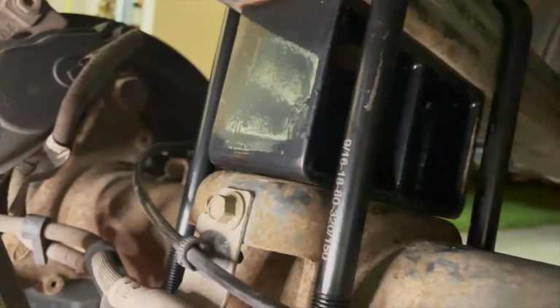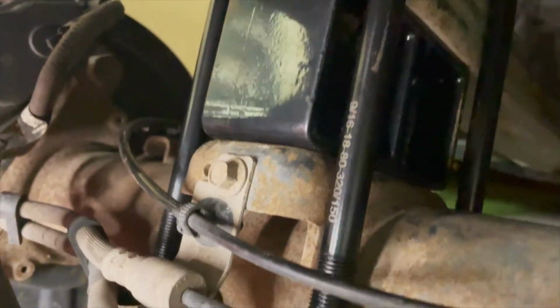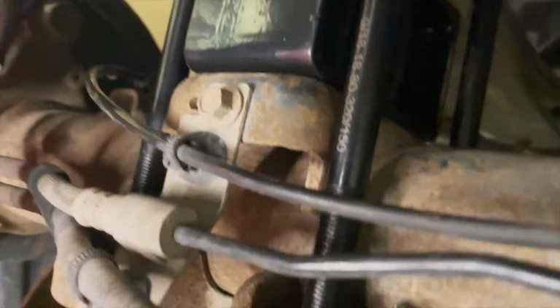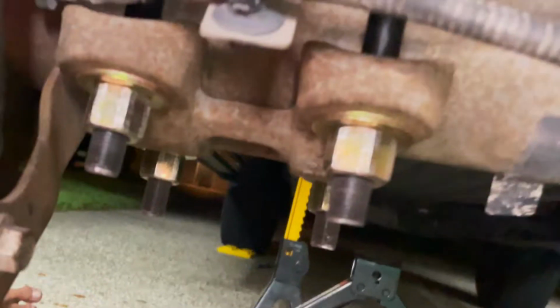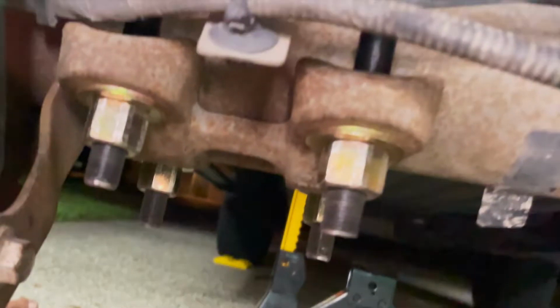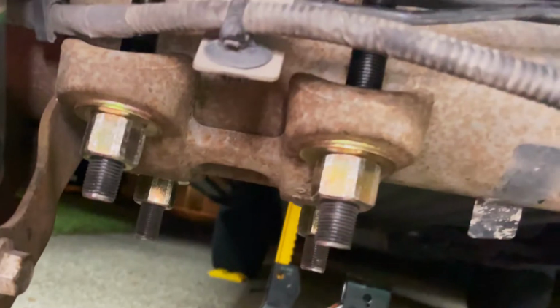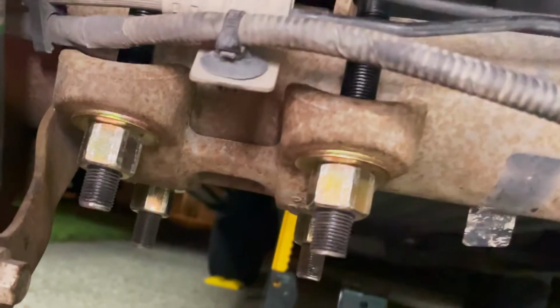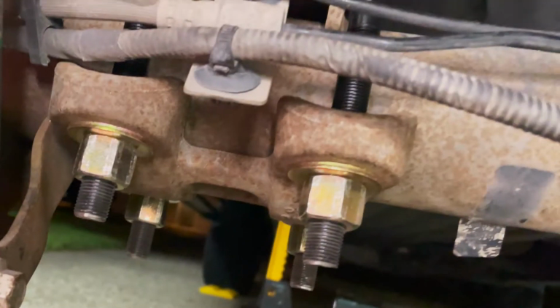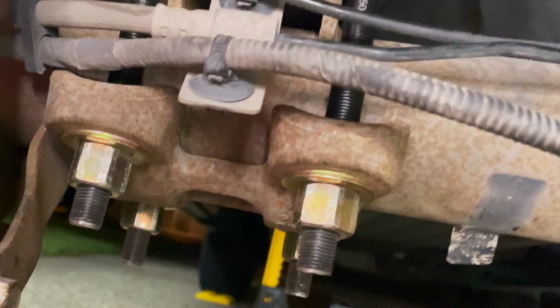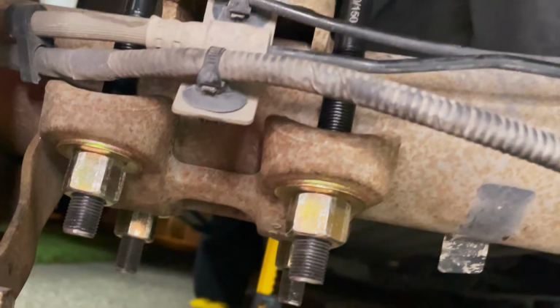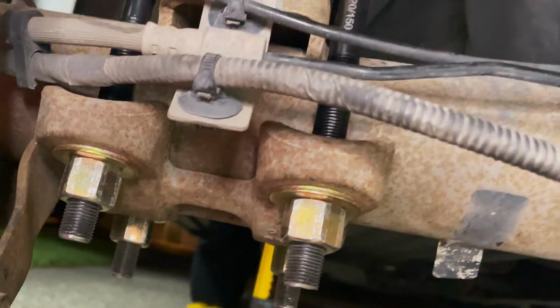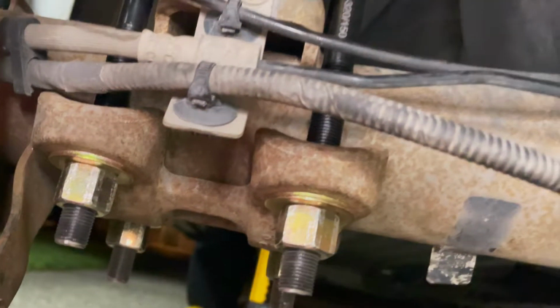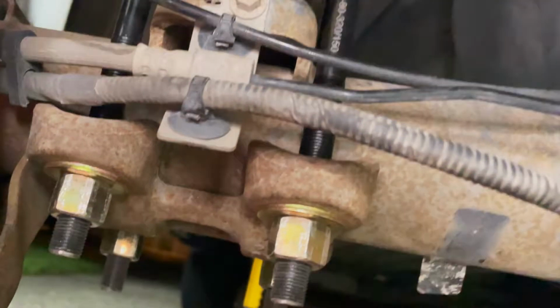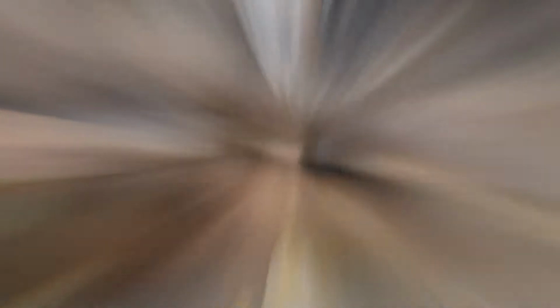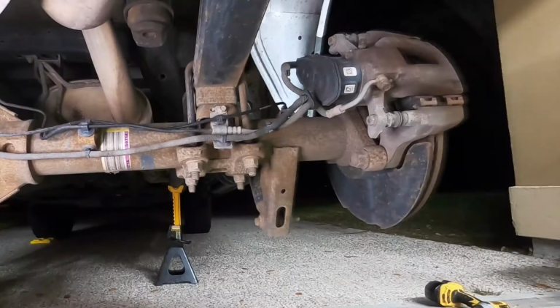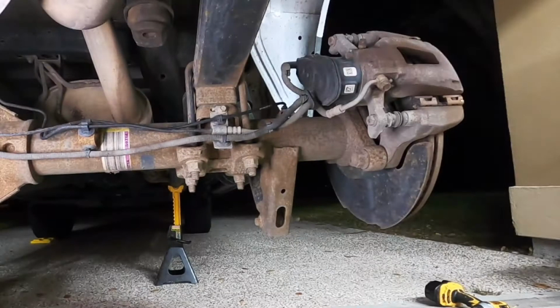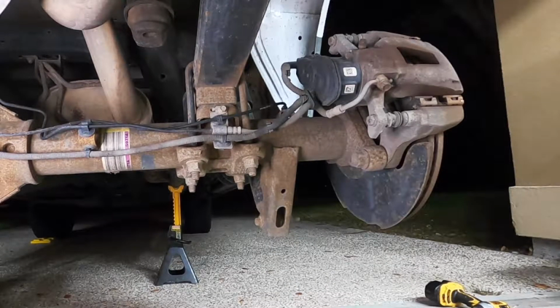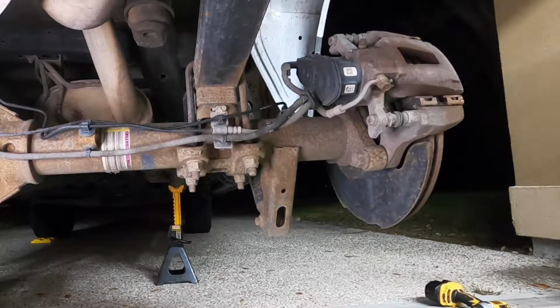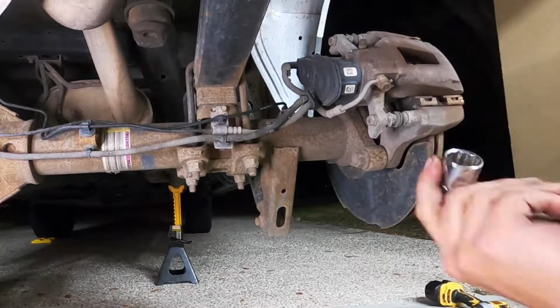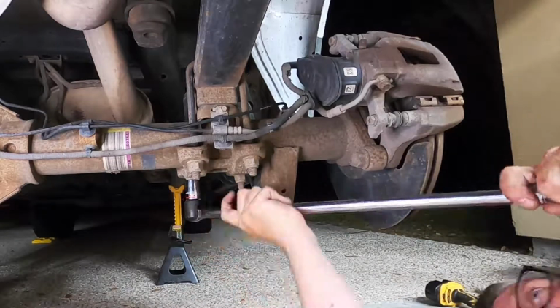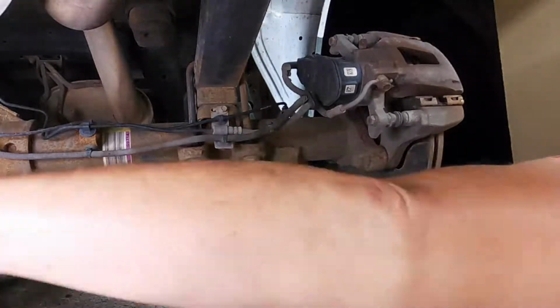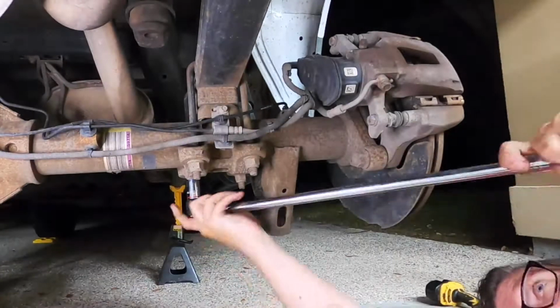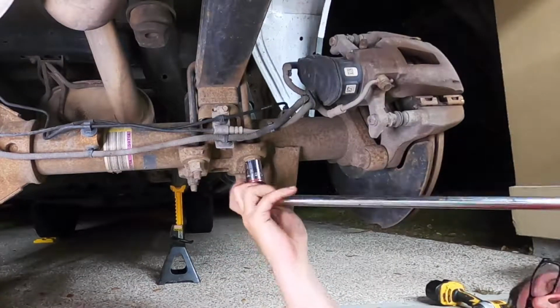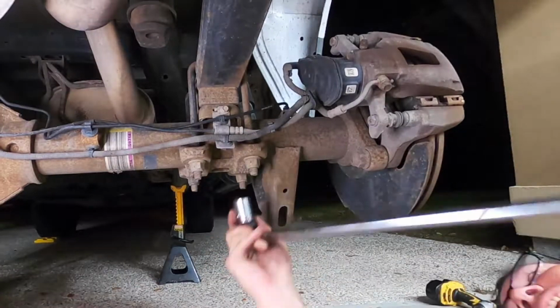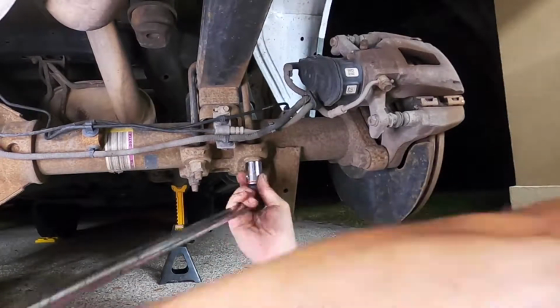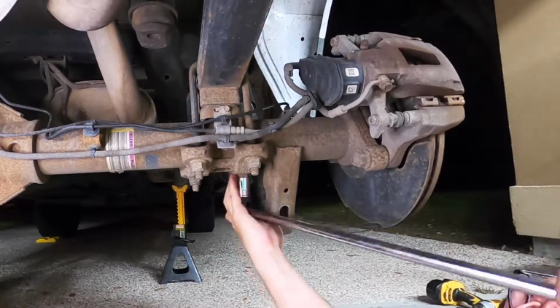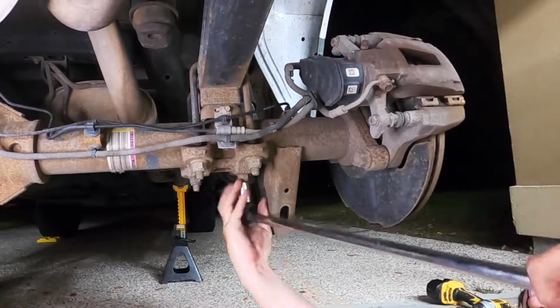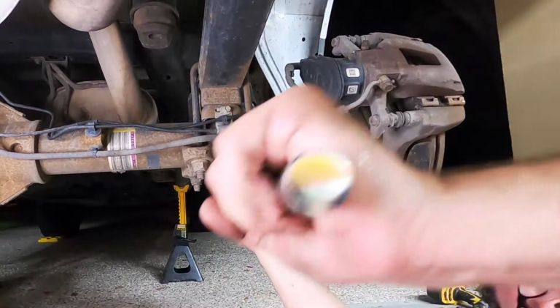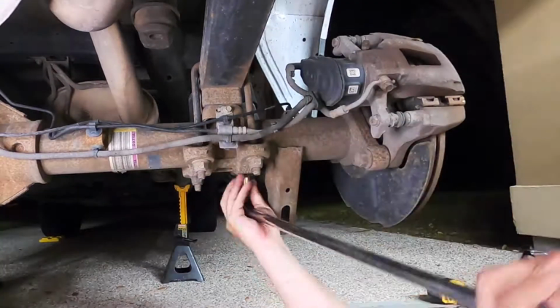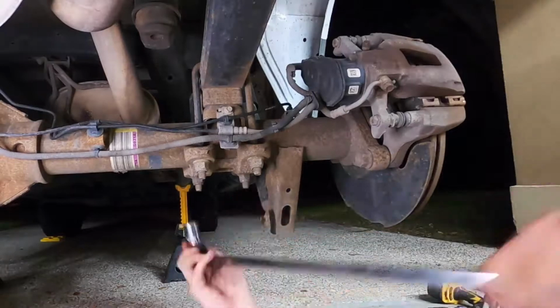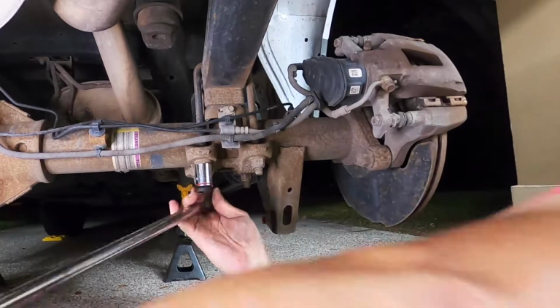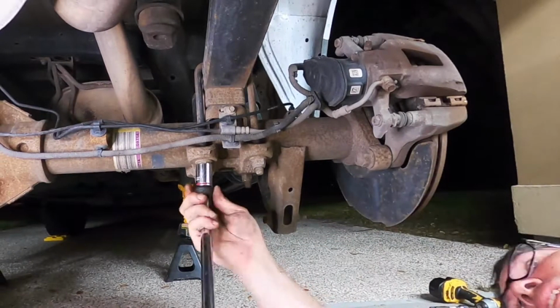I added some thread locker to the threads, reinstalled the U-bolts, and that's one side complete. Now we'll get started on the other side — I'll show you a time lapse of the full process so you get a good idea of what's involved.